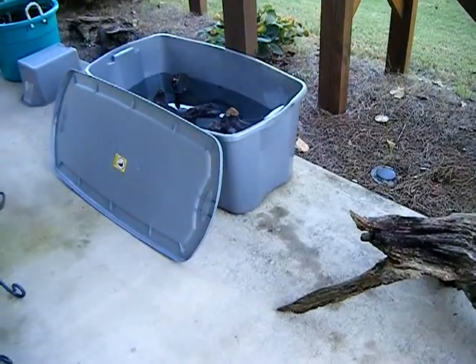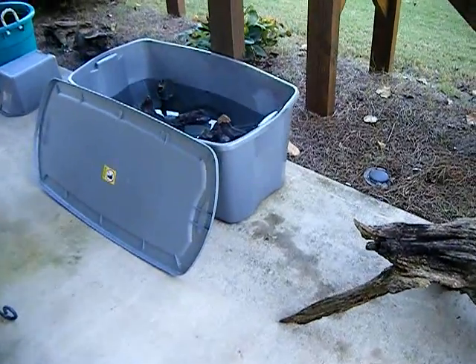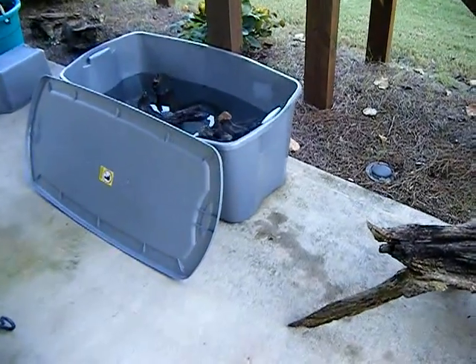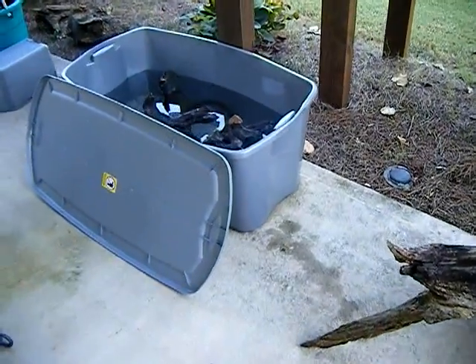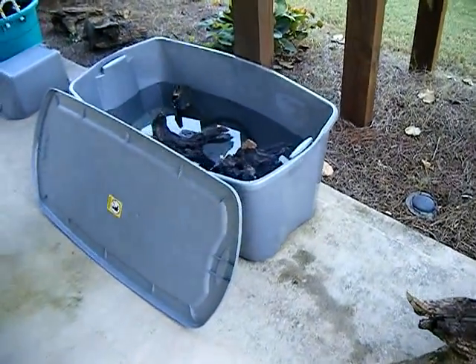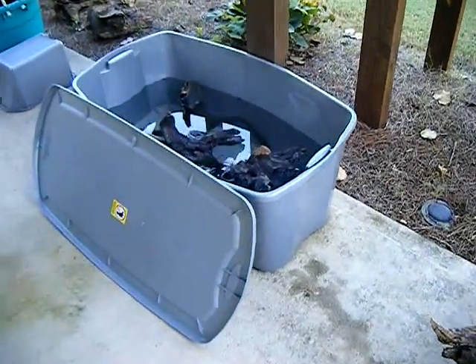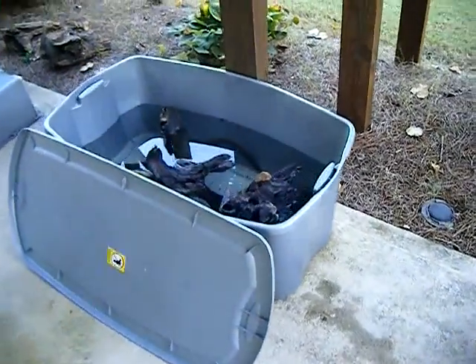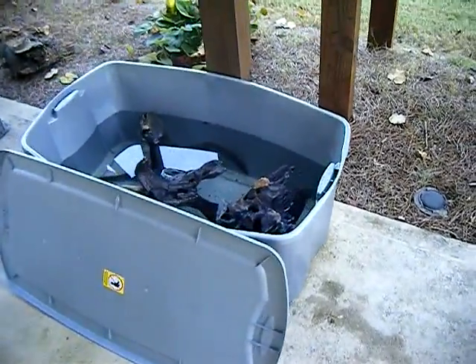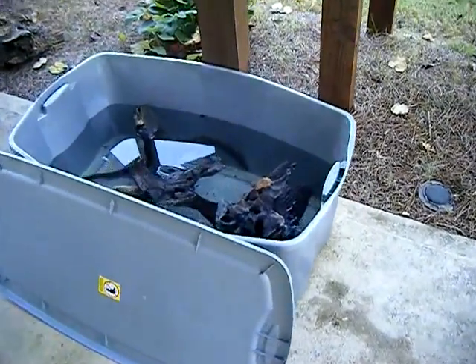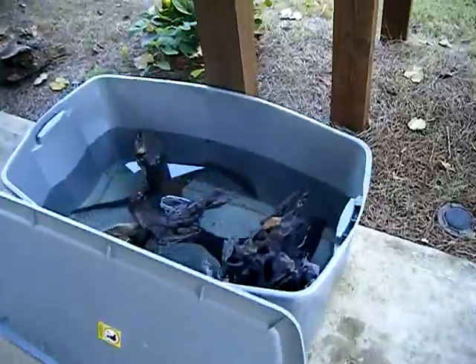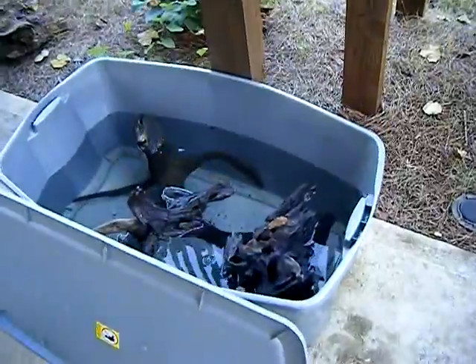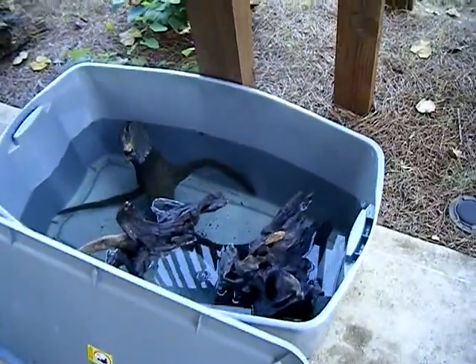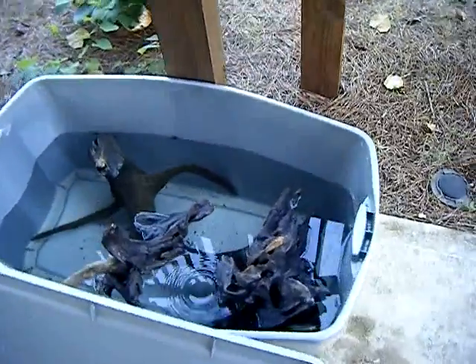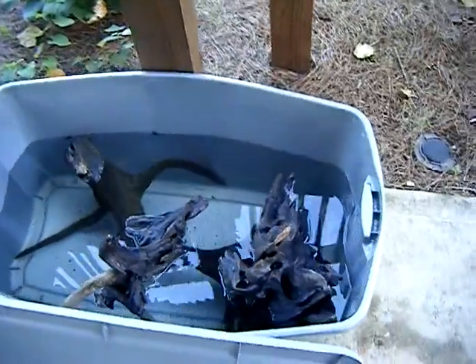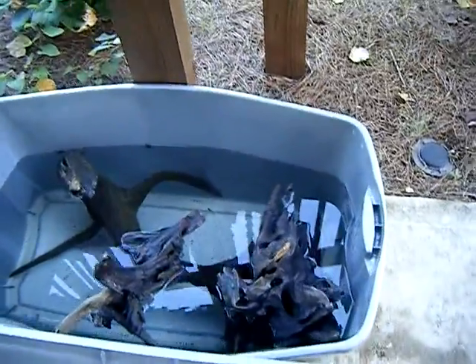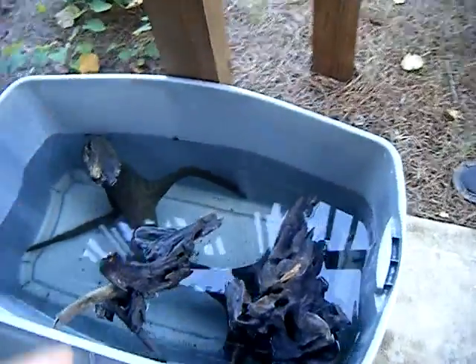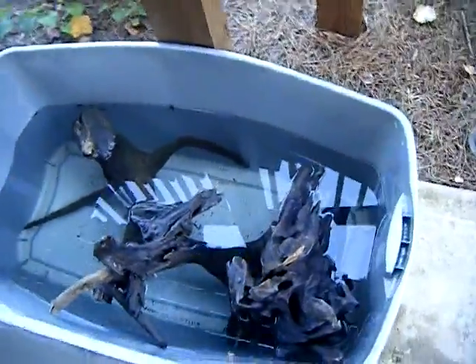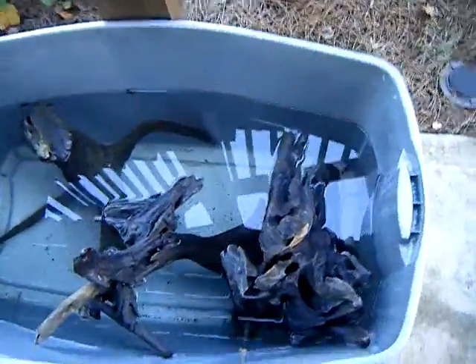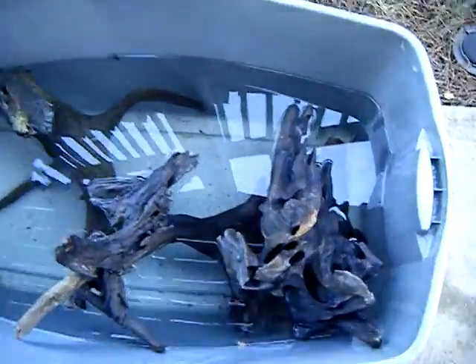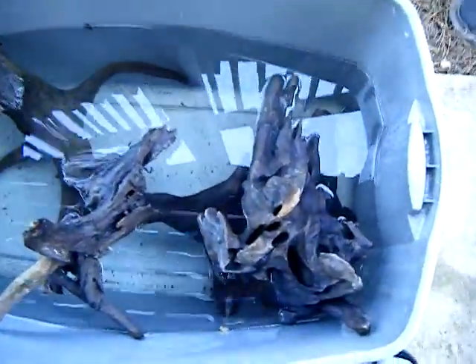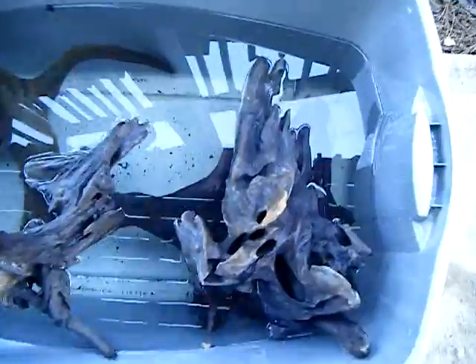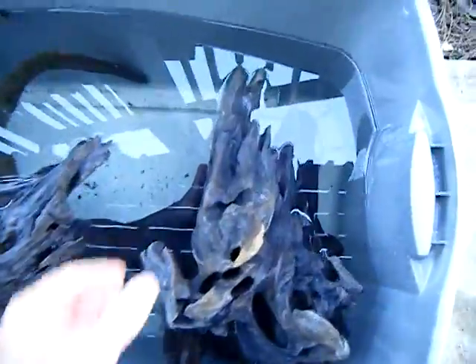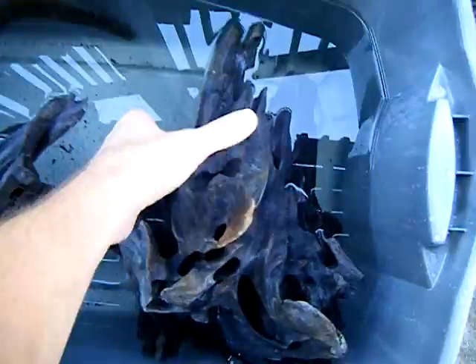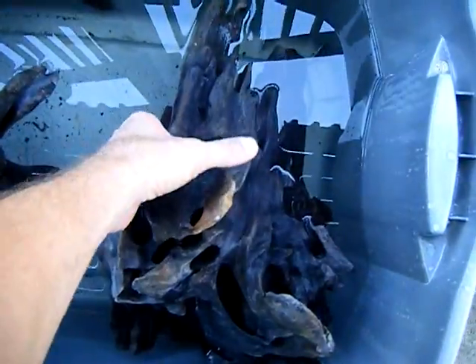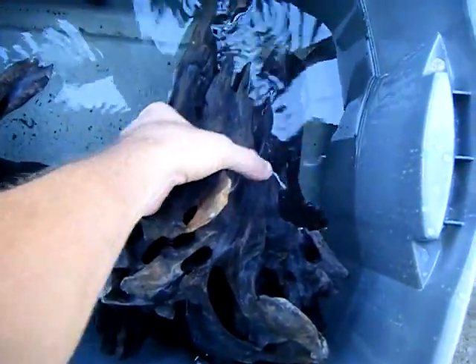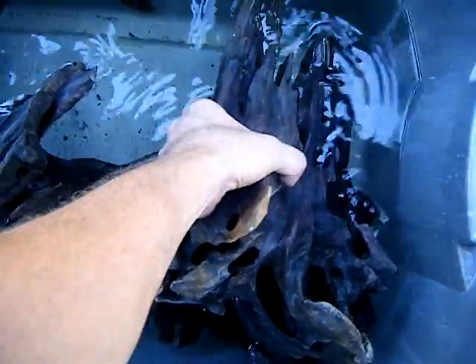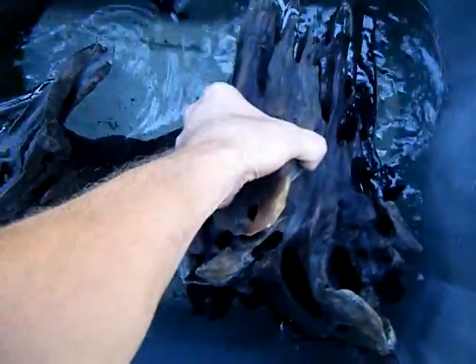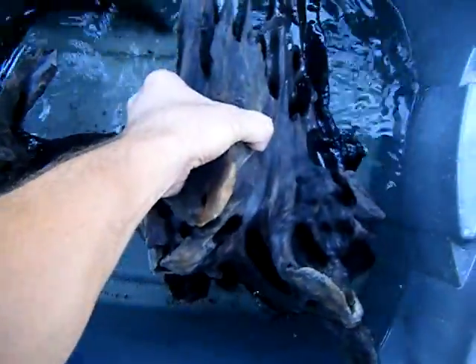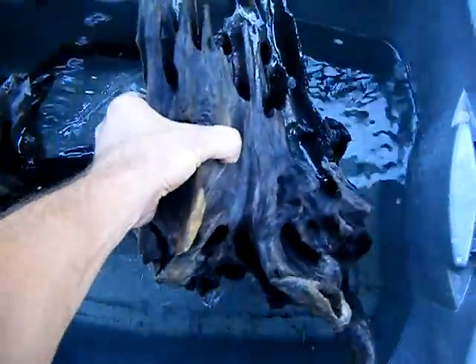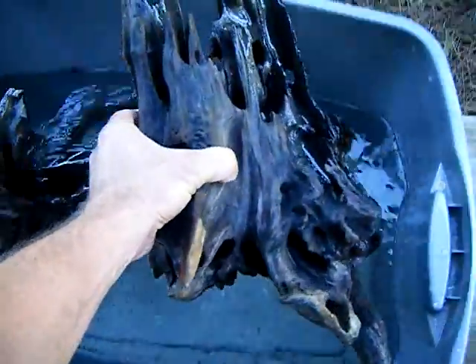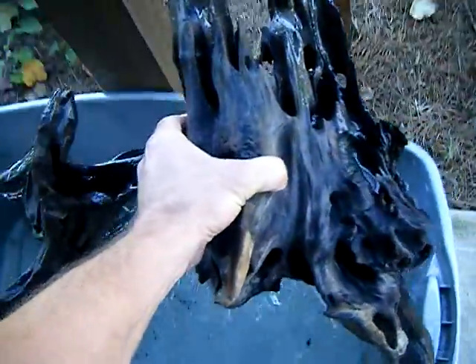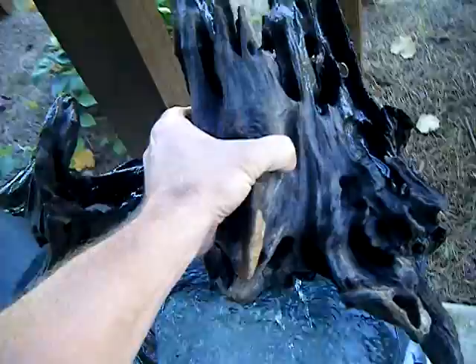Hello everyone, this is CyberAquarius and in this video I wanted to show you a piece of driftwood that I found yesterday. After 31 years in the hobby, I have never seen a piece as good as this one.